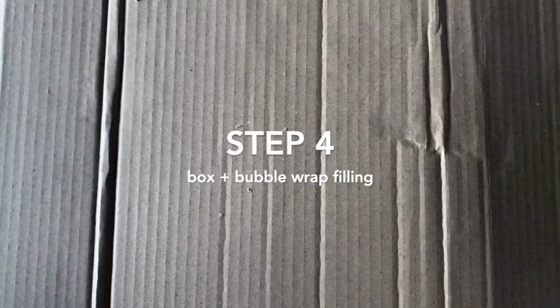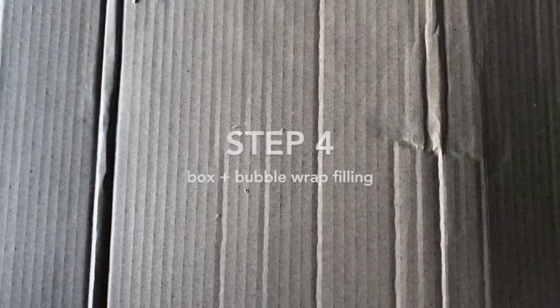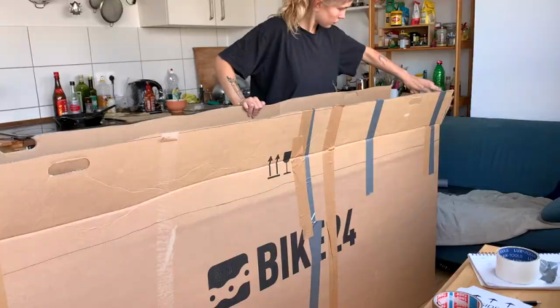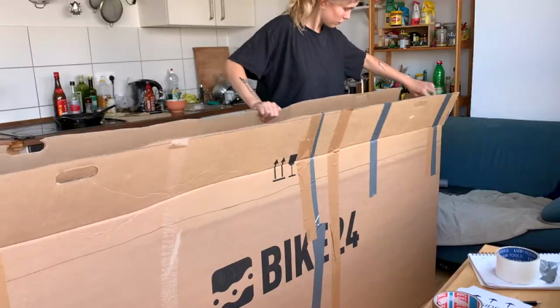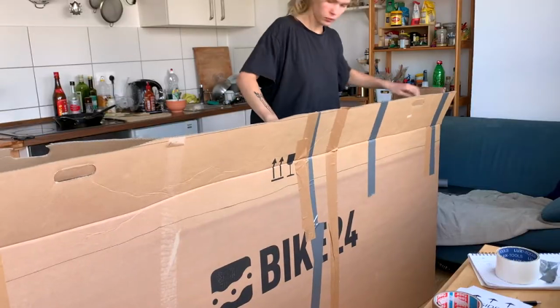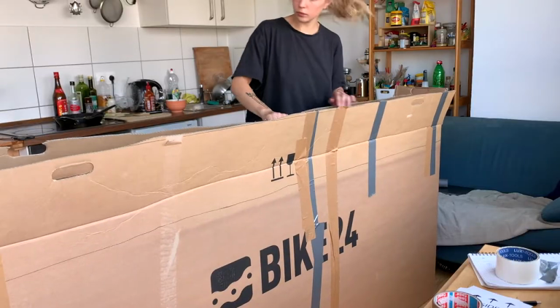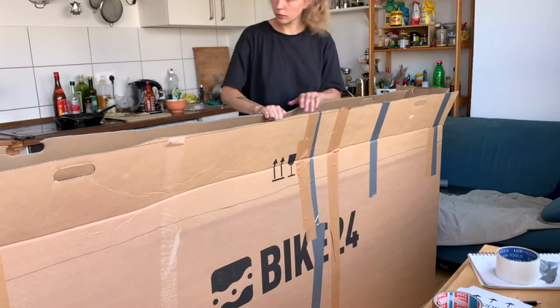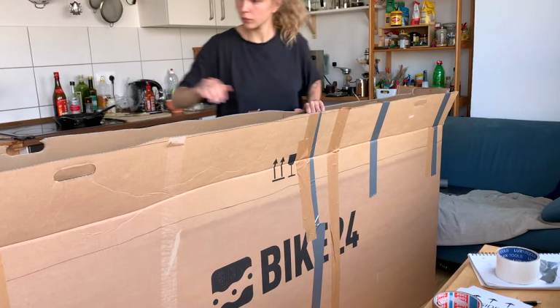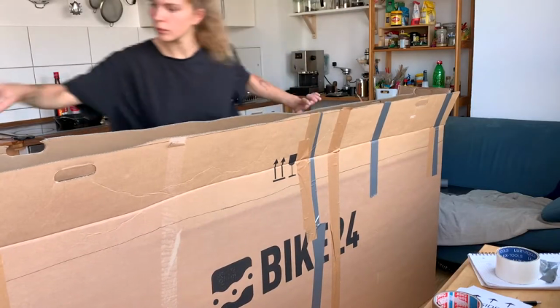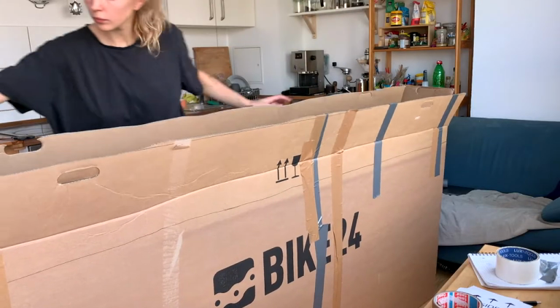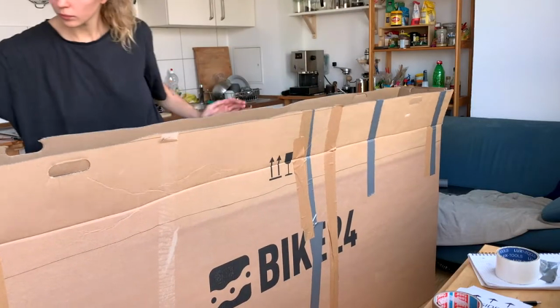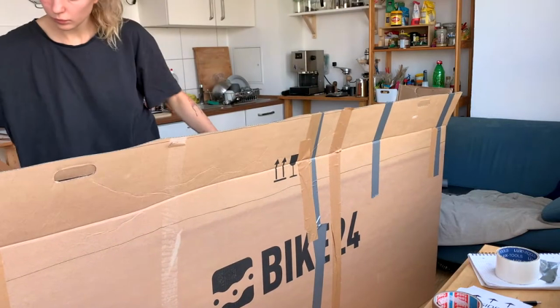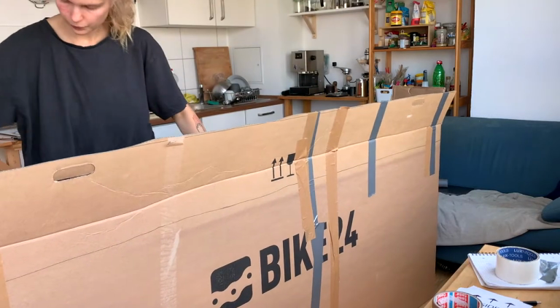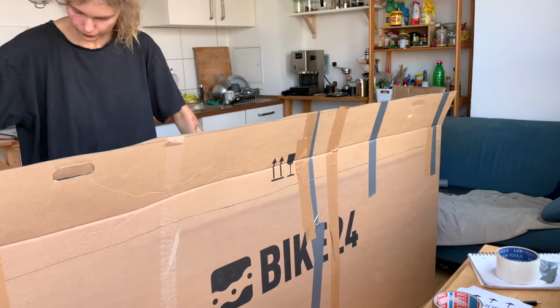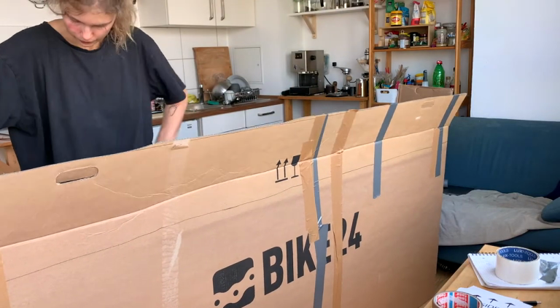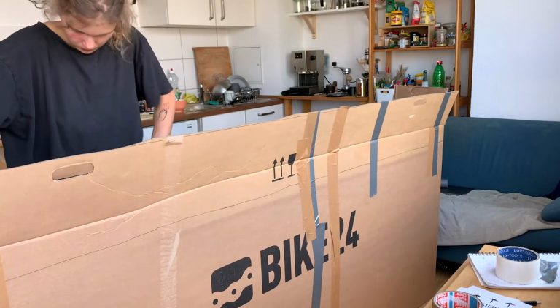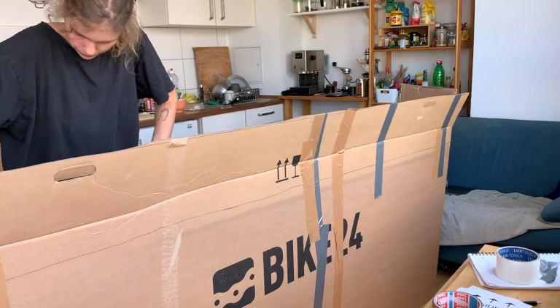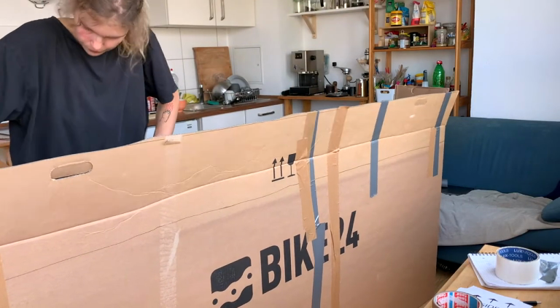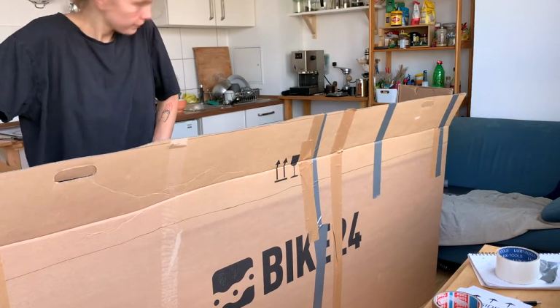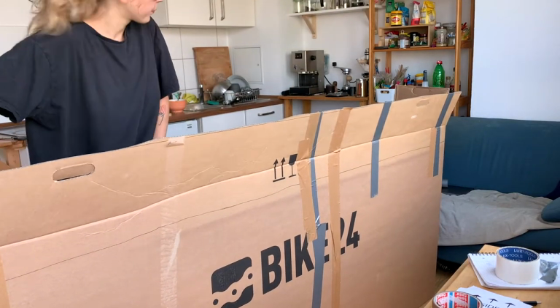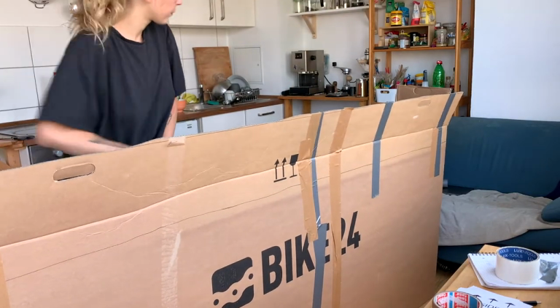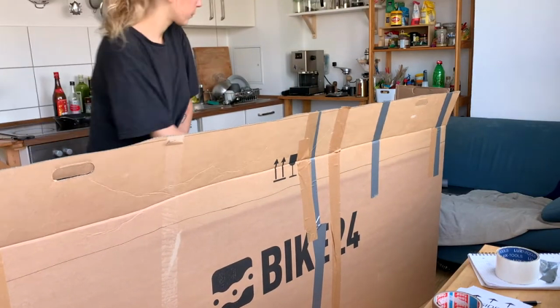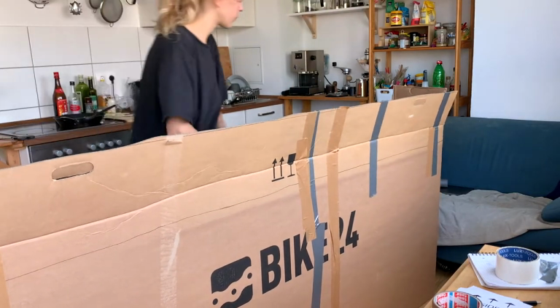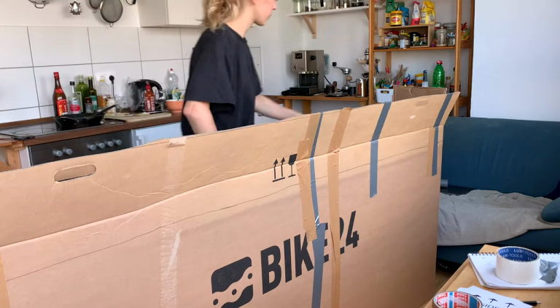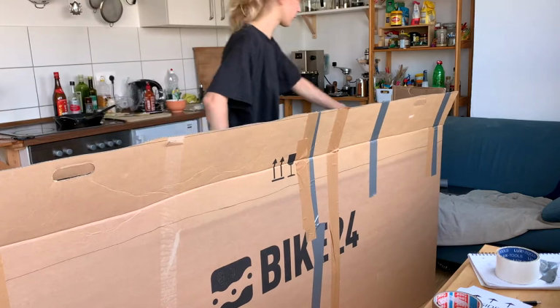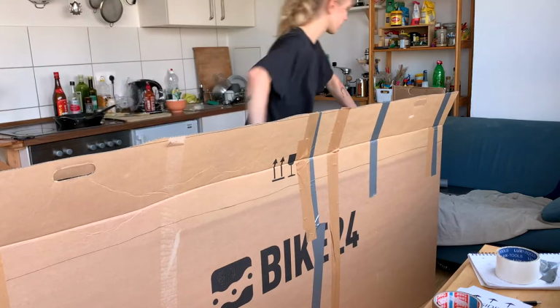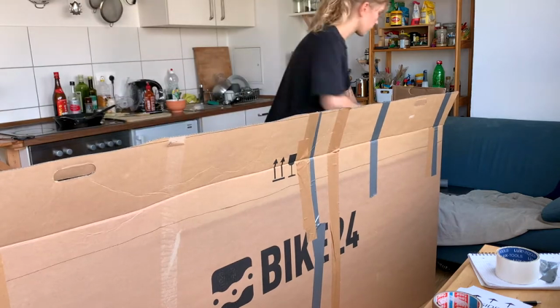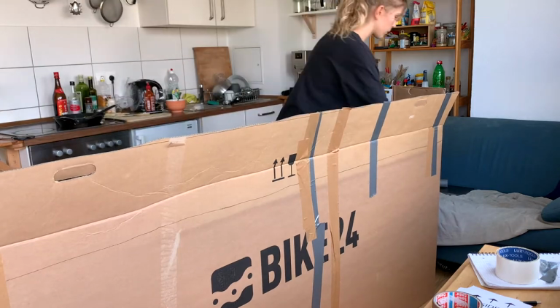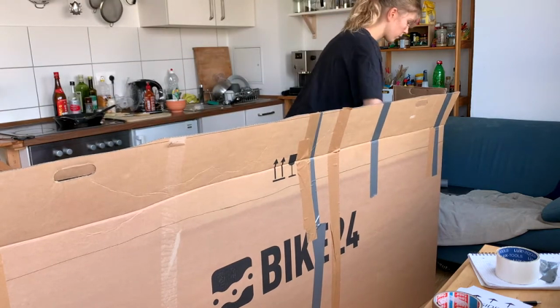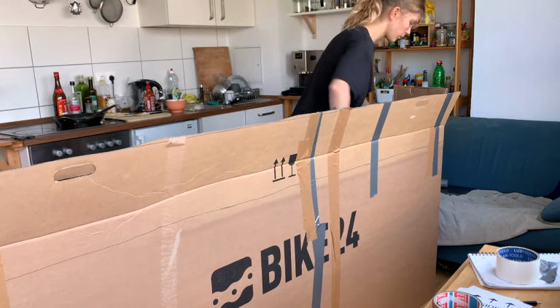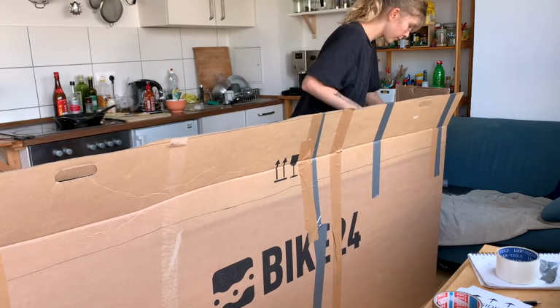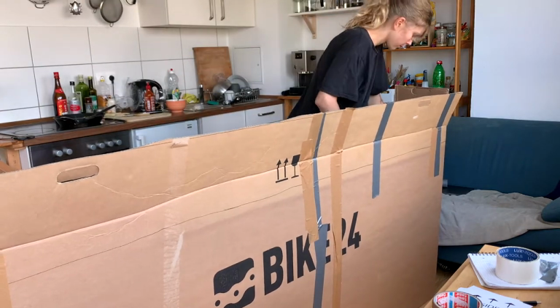Step 4: finally, let's get the box ready. I found a used bike box that is the perfect budget version if you don't want to lay out 70 bucks.